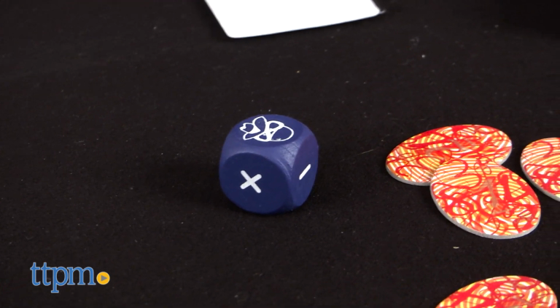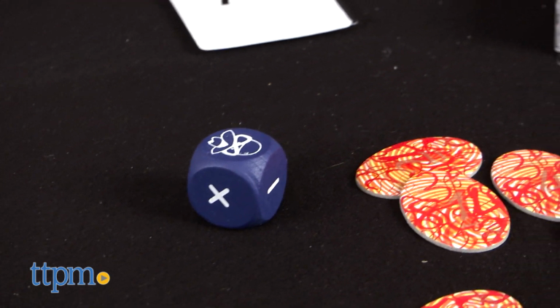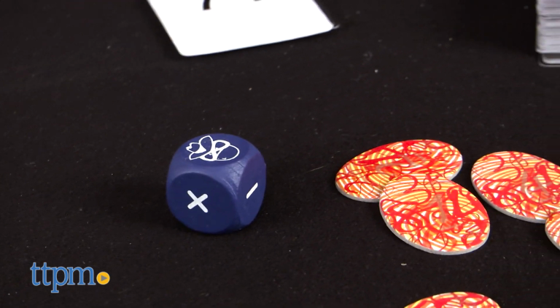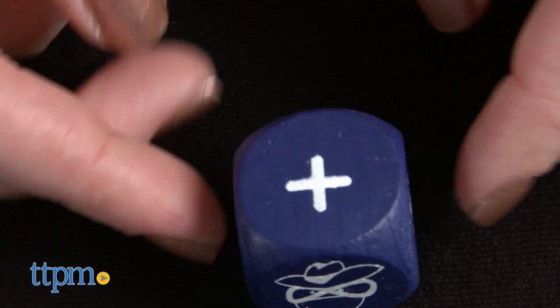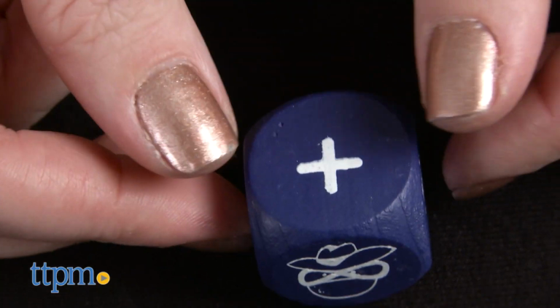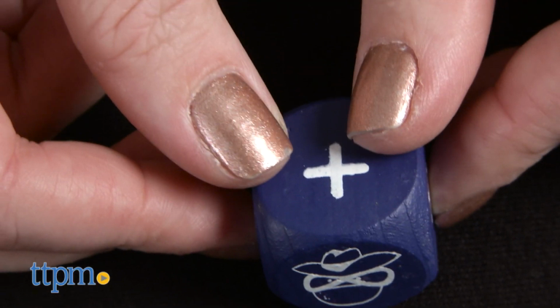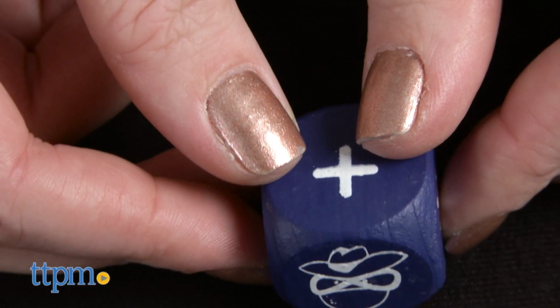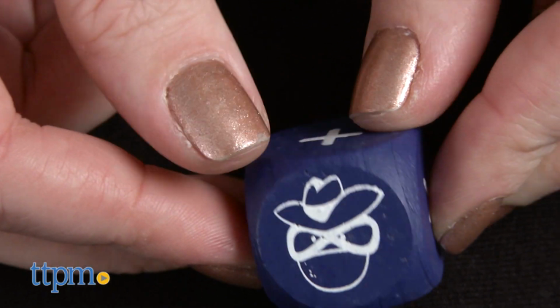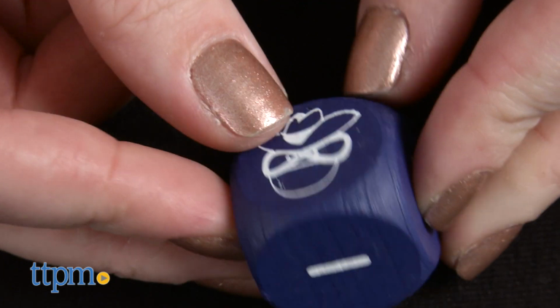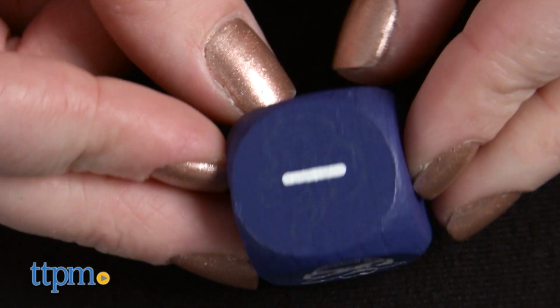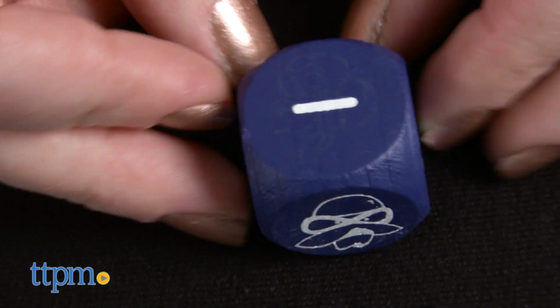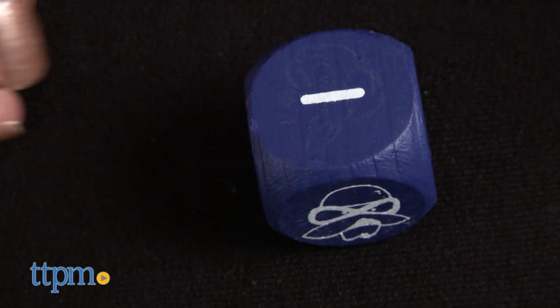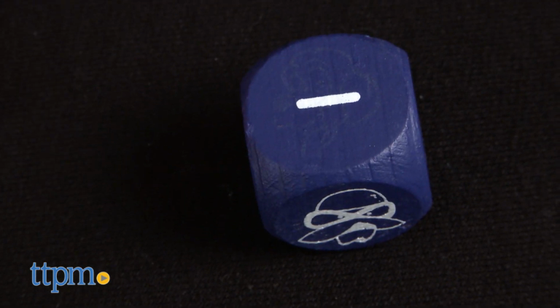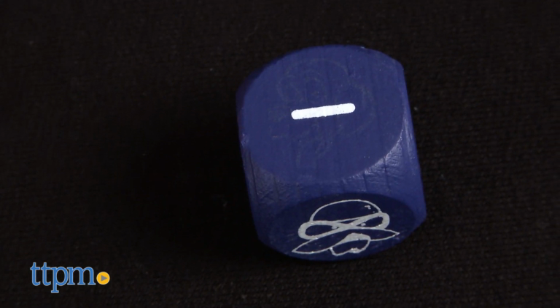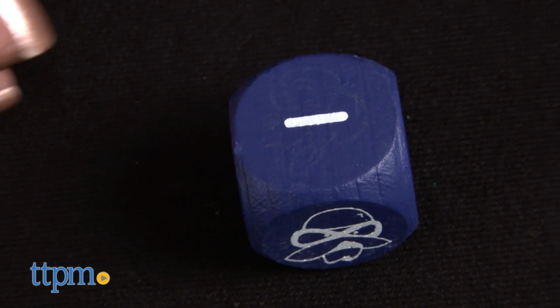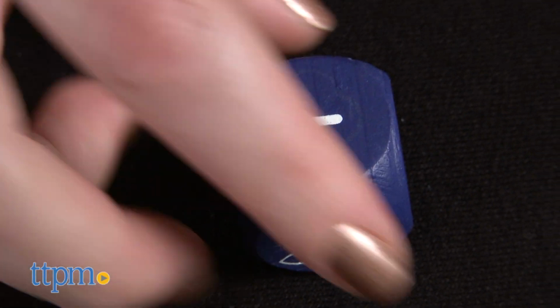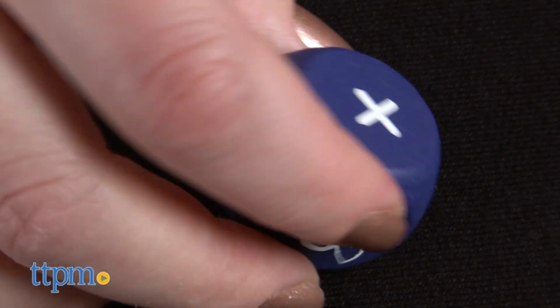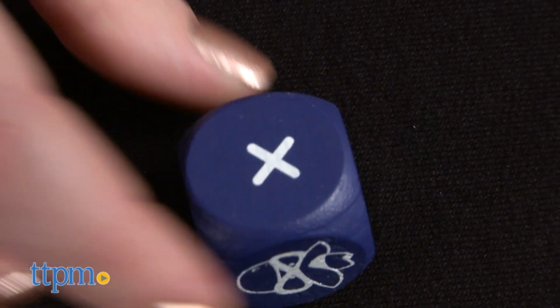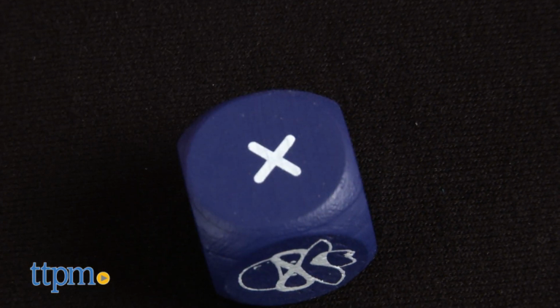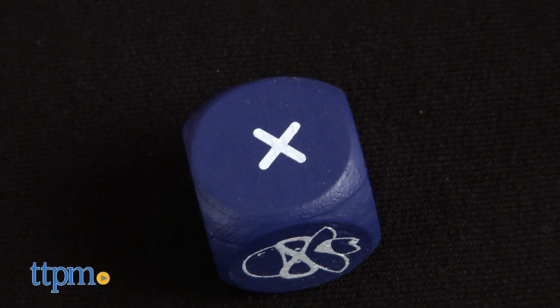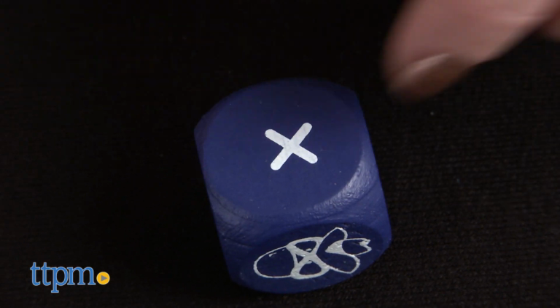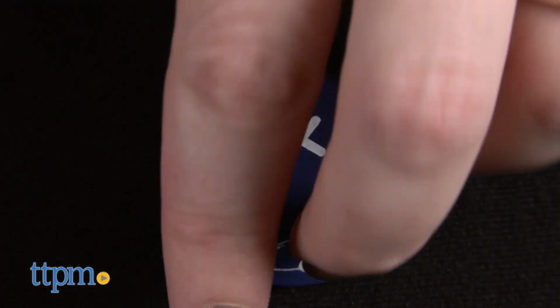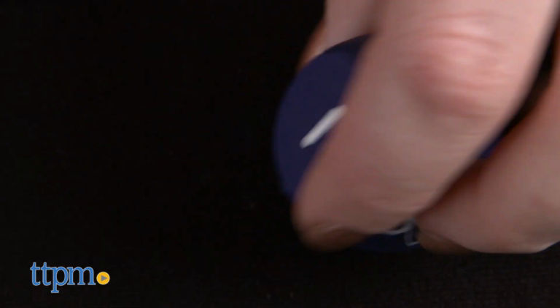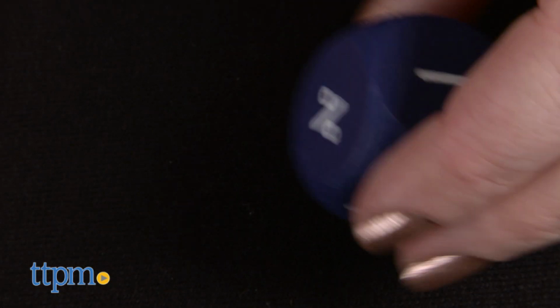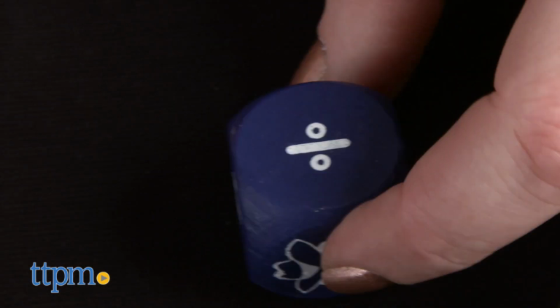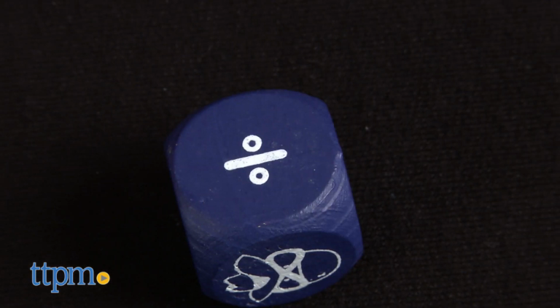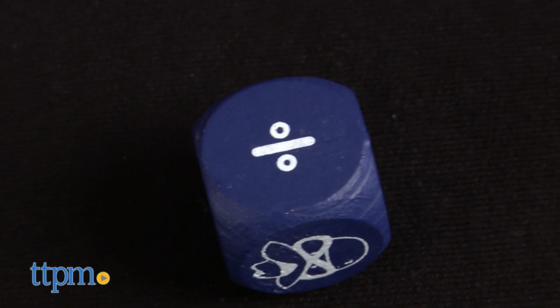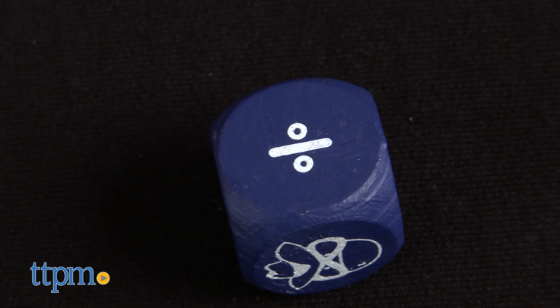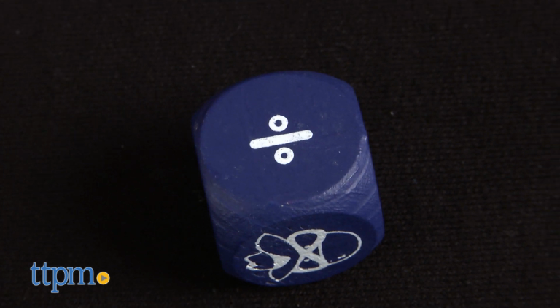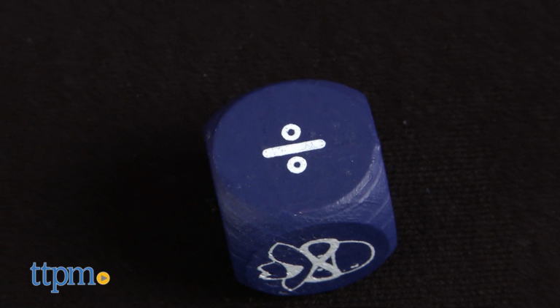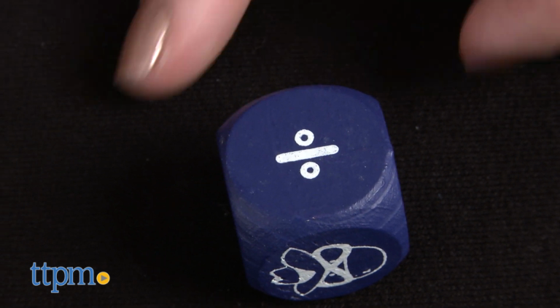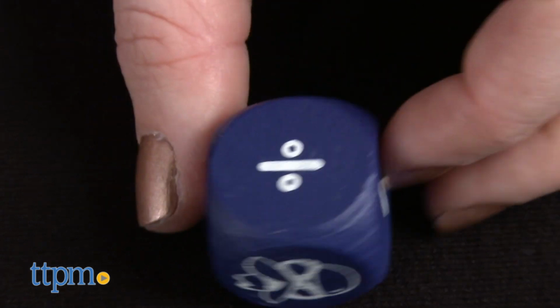Will it be addition, subtraction, multiplication, or division? If you roll the Super Math Spy, you can use any number of operations of your choice.